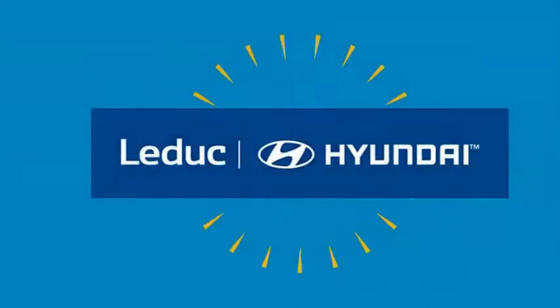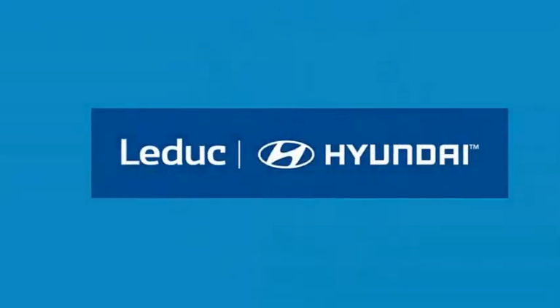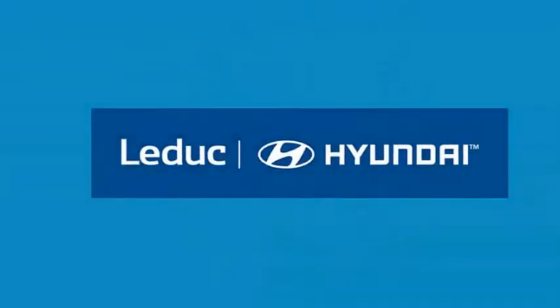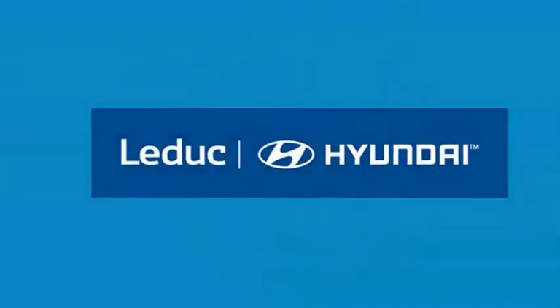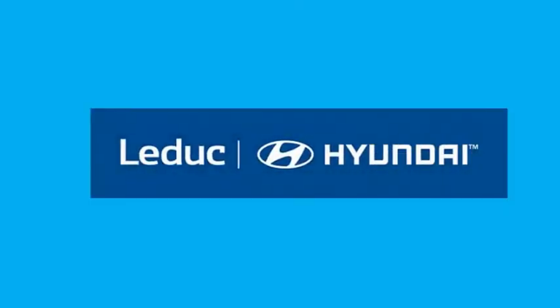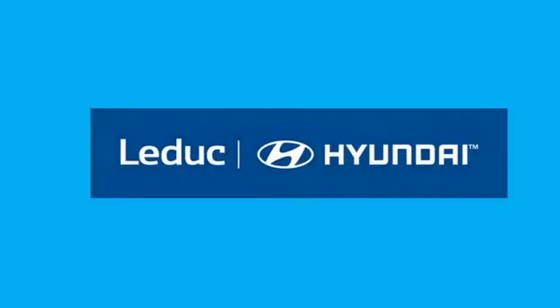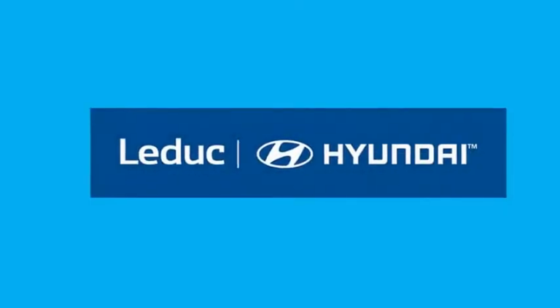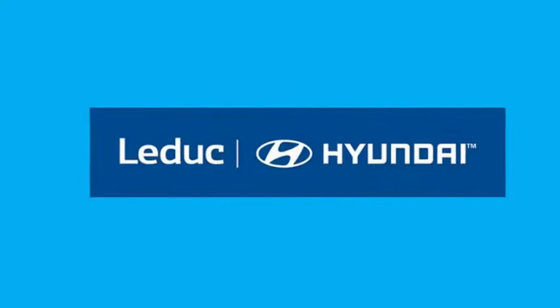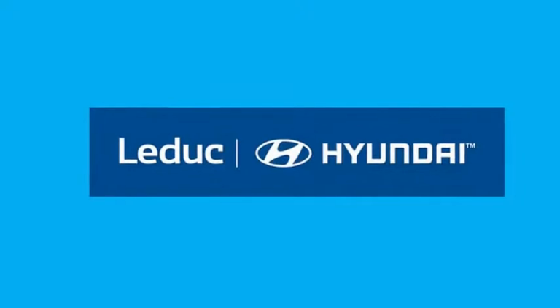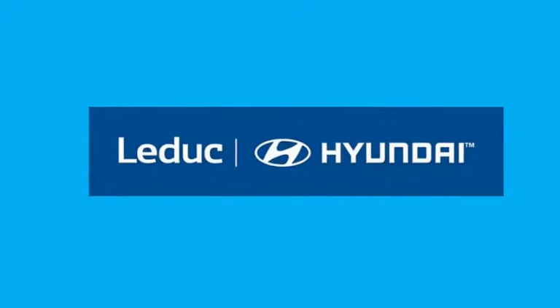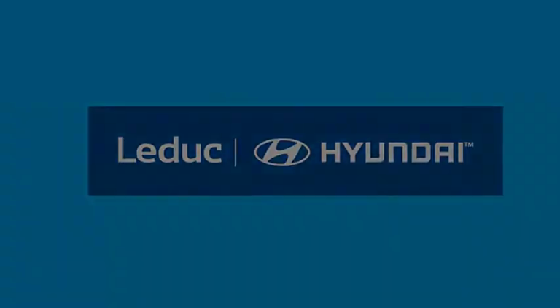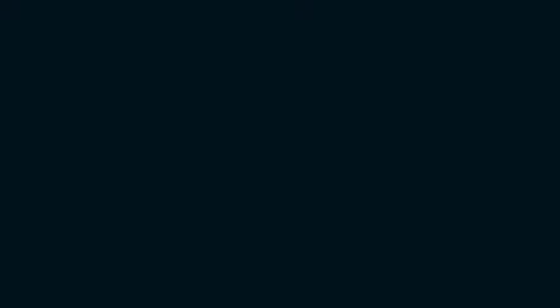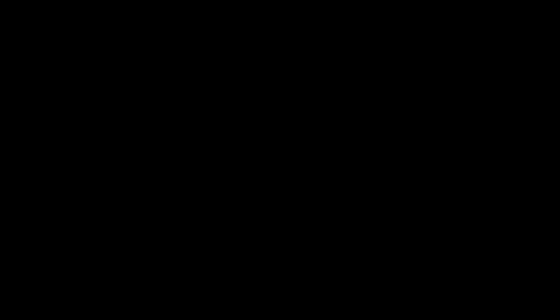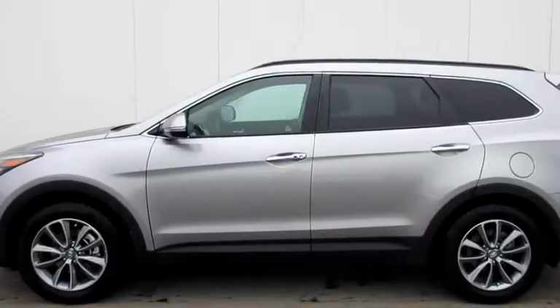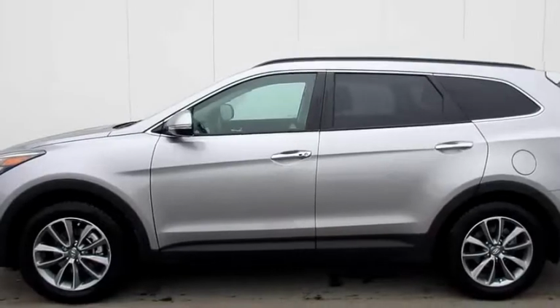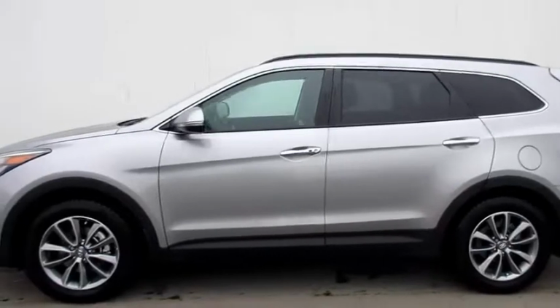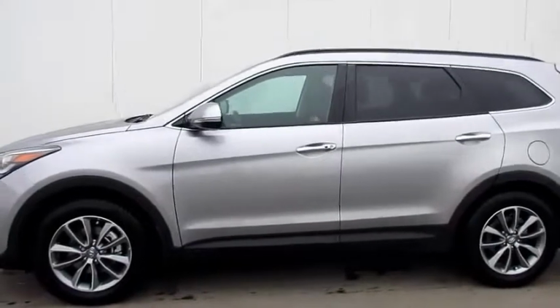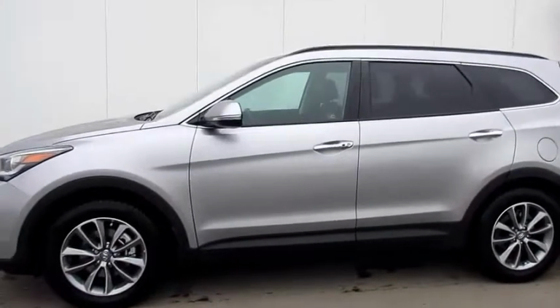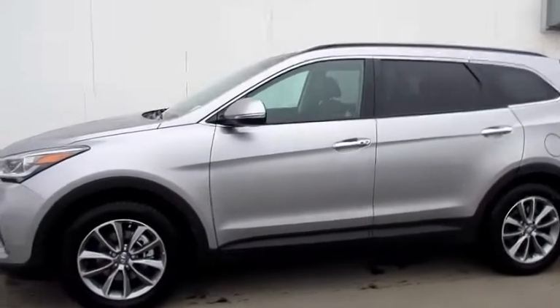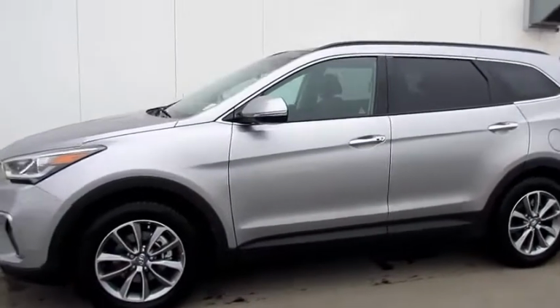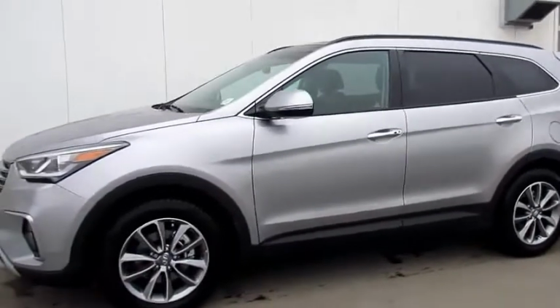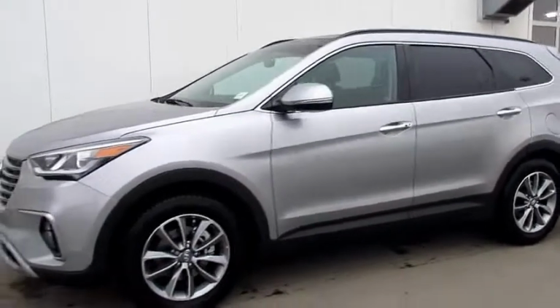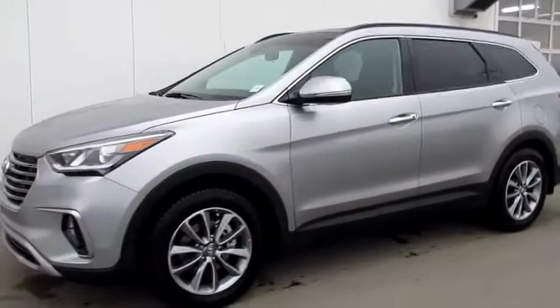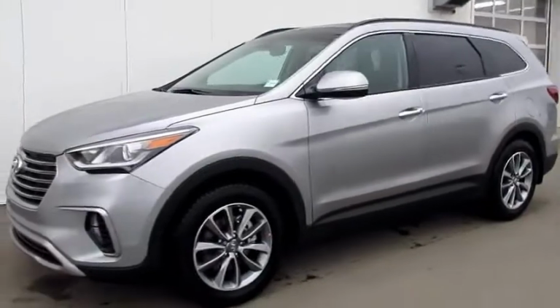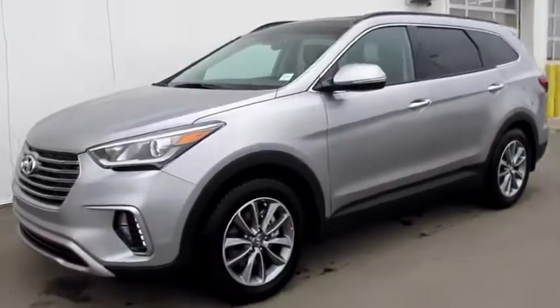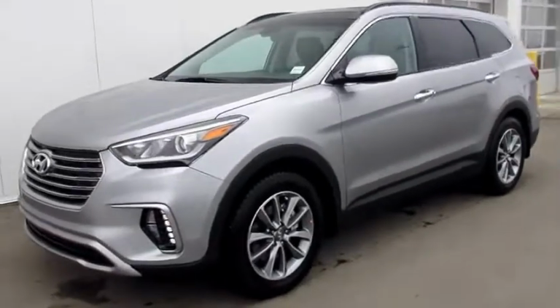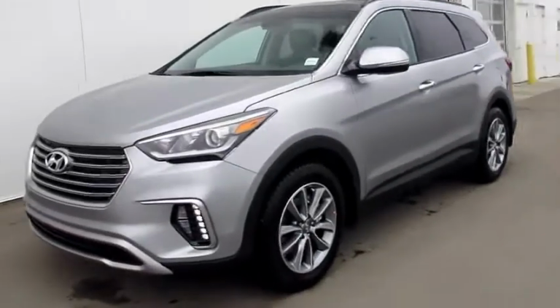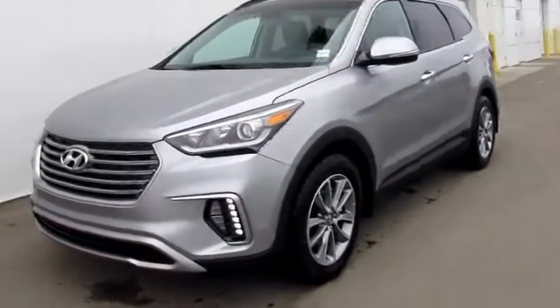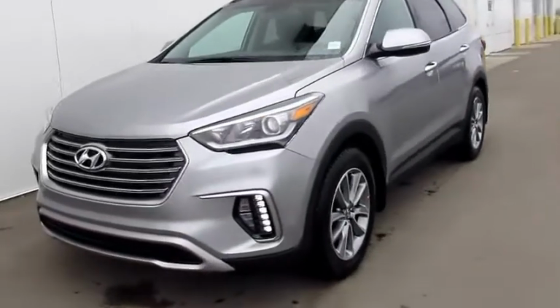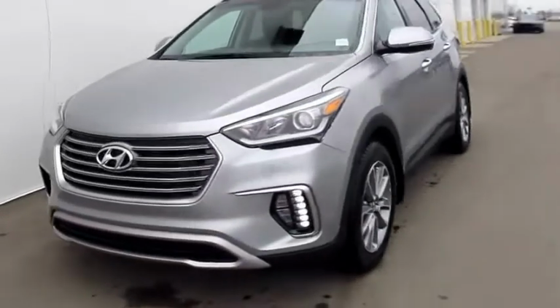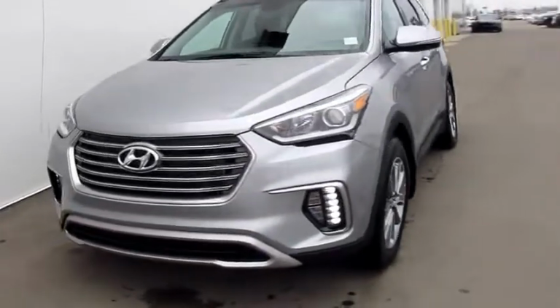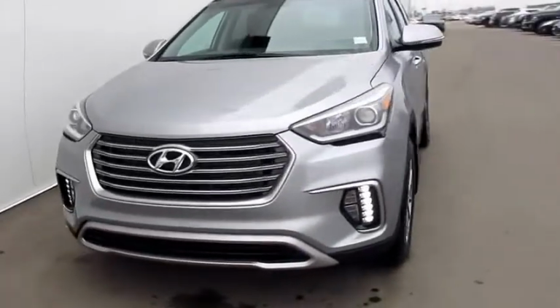Hi, this is Ashley from Leduc Hyundai. Answer the call of adventure with confidence and peace of mind with the all new redesigned 2017 Santa Fe XL Ultimate.